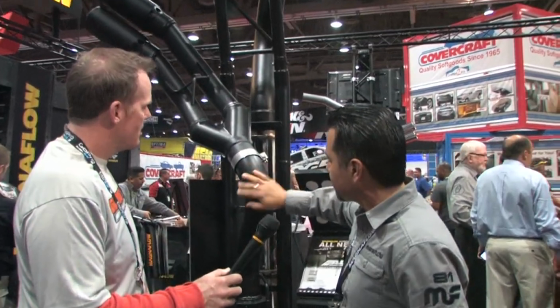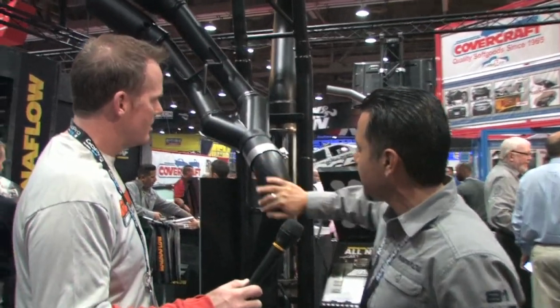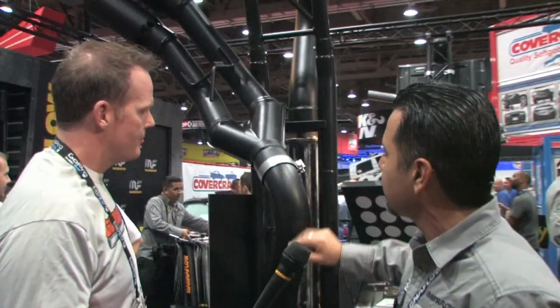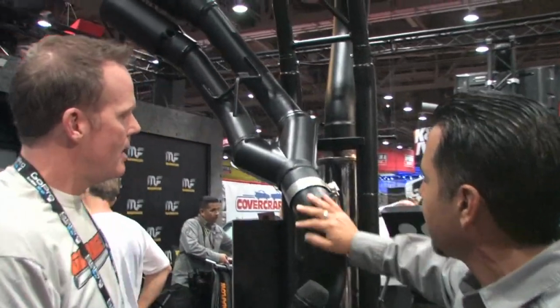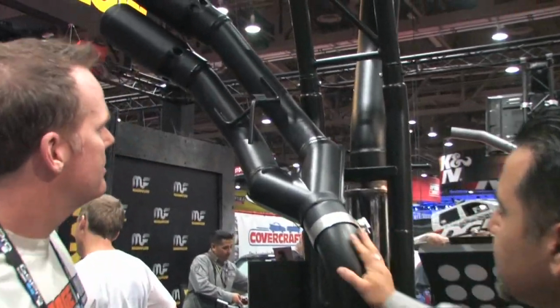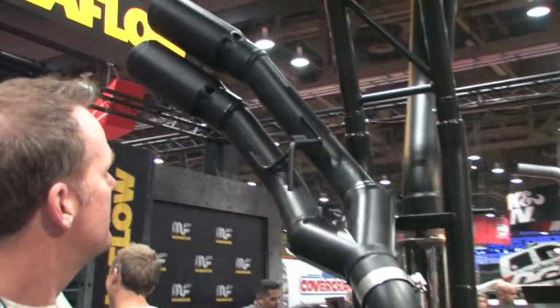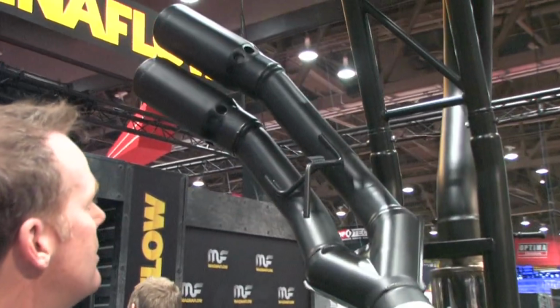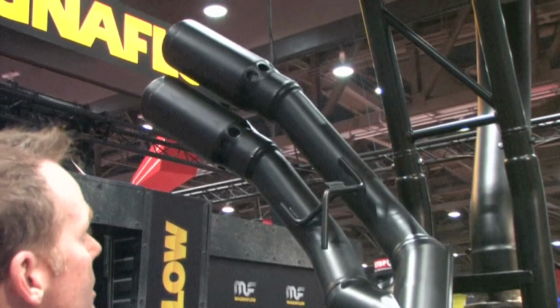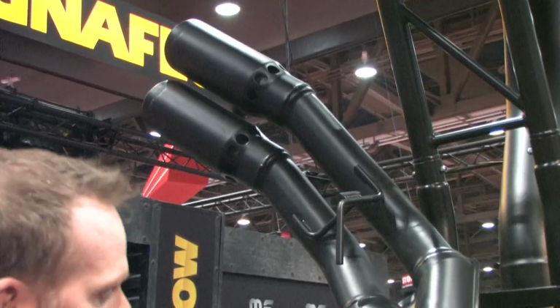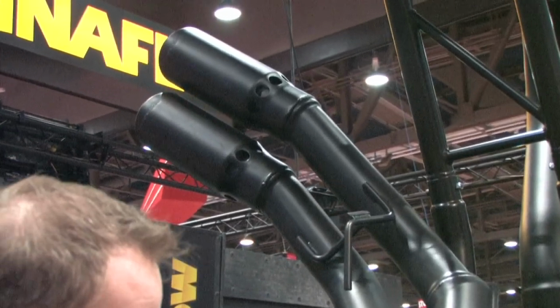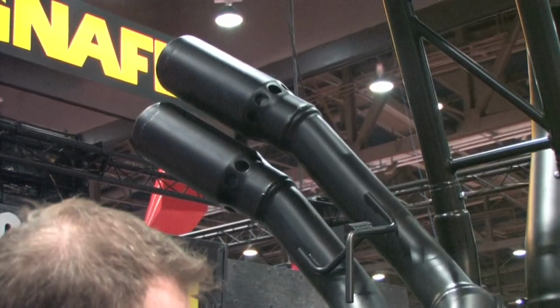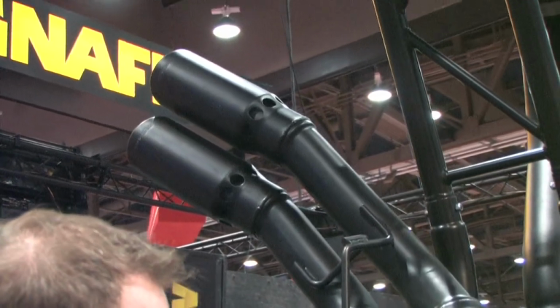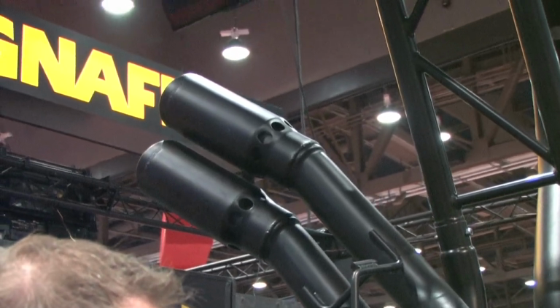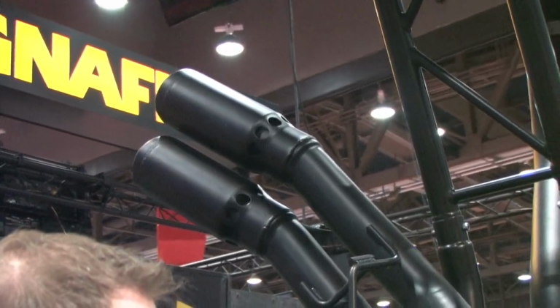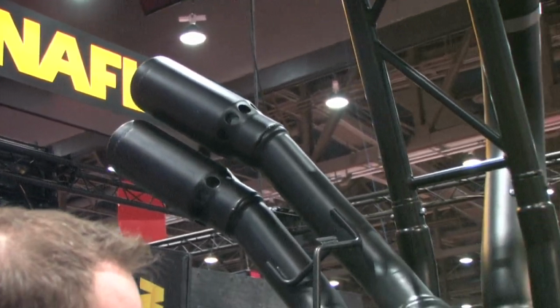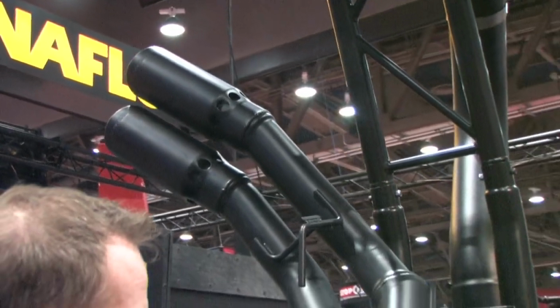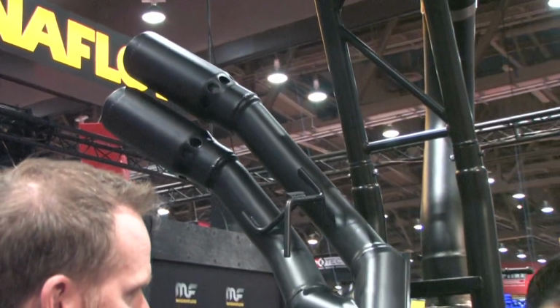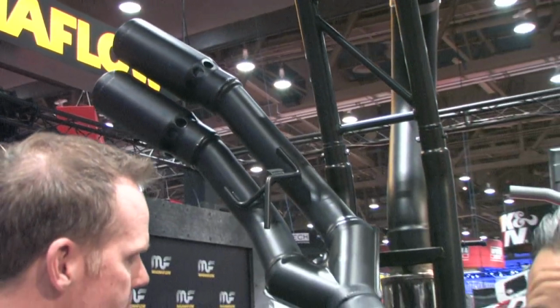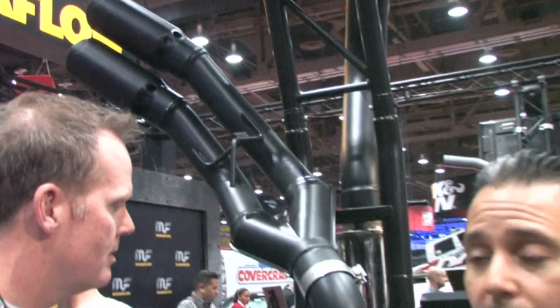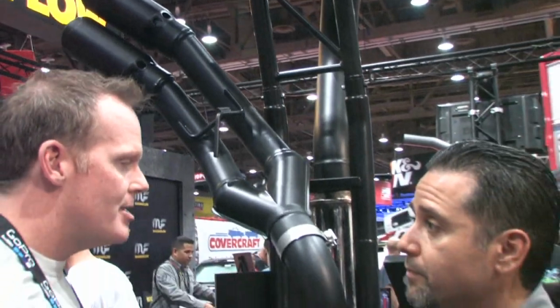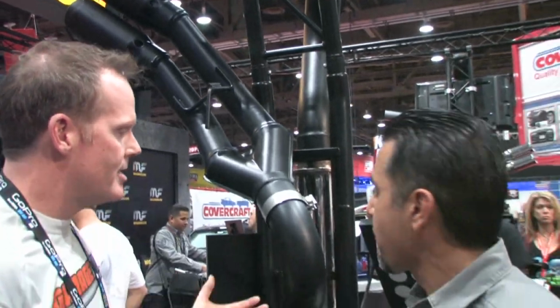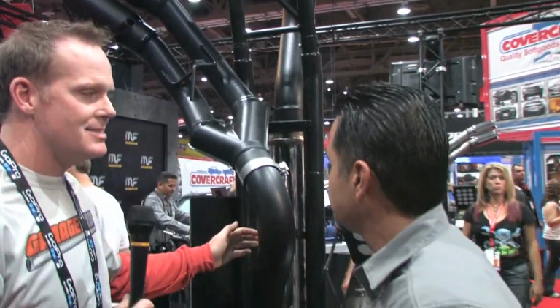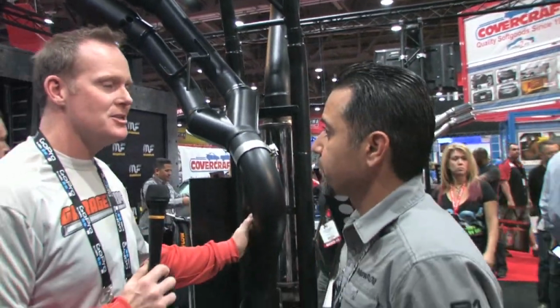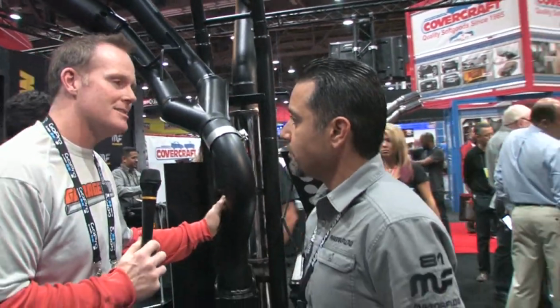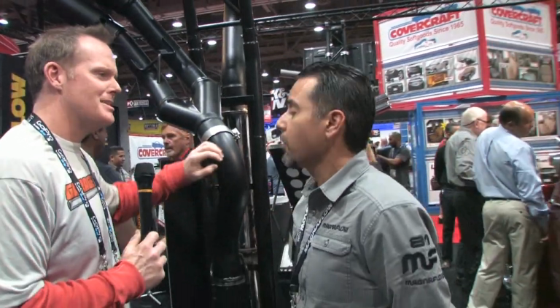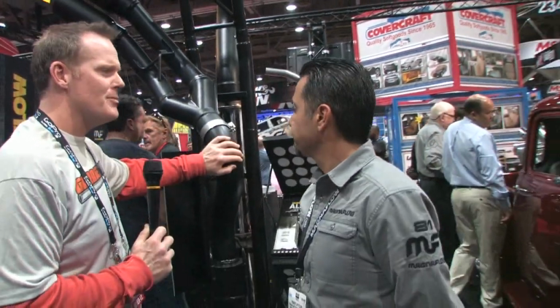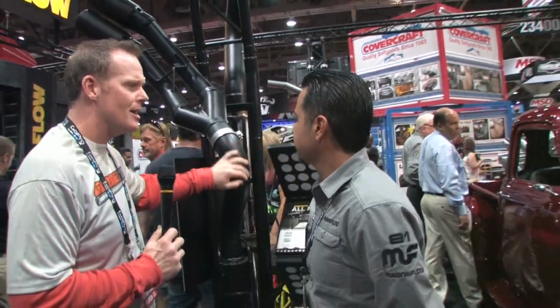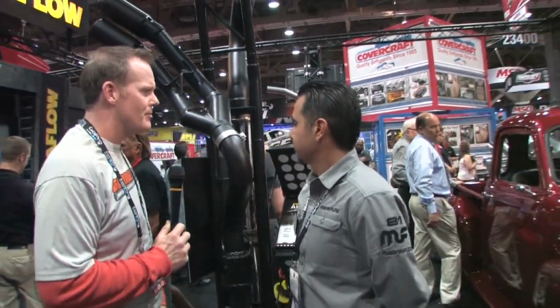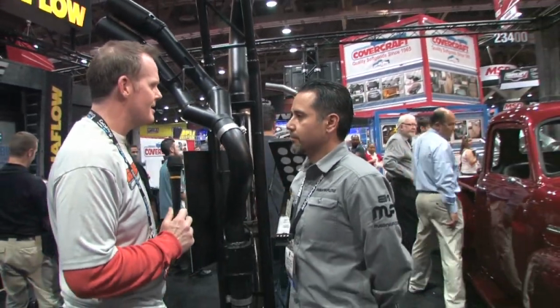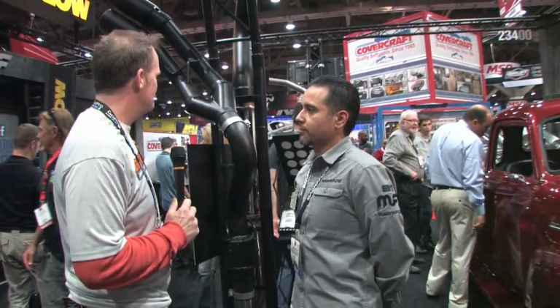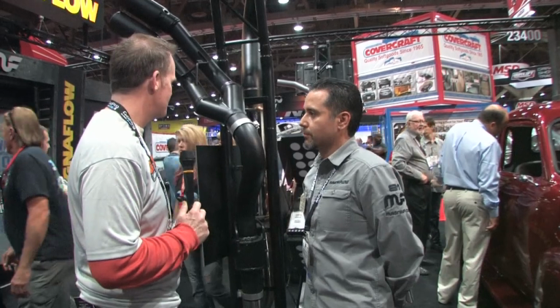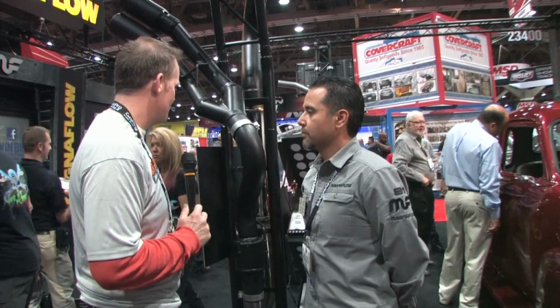It's scratch resistant — I'm hitting them up with my ring — so it's going to hold up to the highest demands of what diesel drivers are looking for. You already got that stainless steel base, and then you put that ceramic coating on top of it. That thing's pretty much bulletproof.